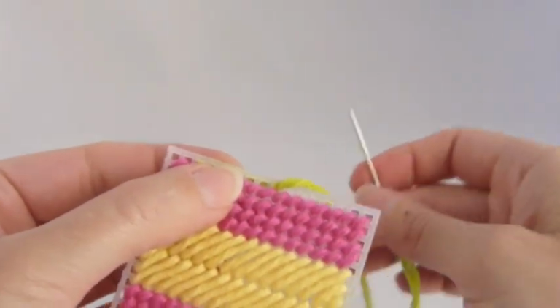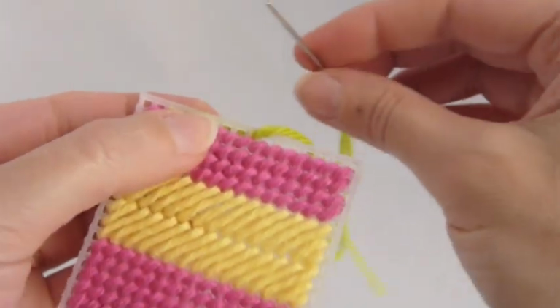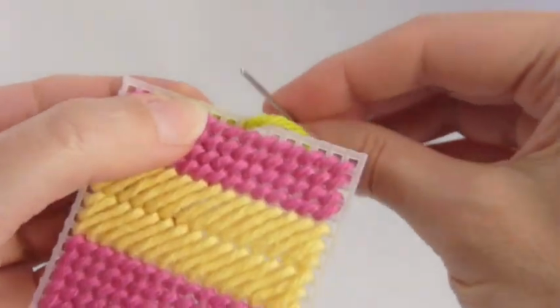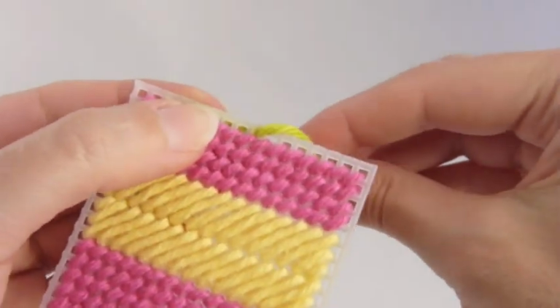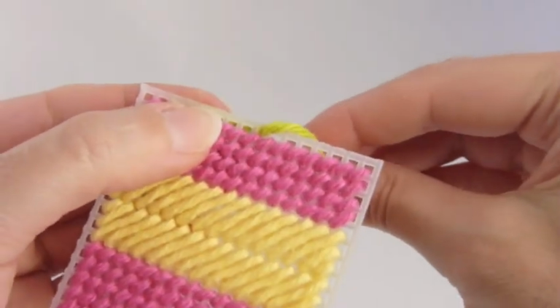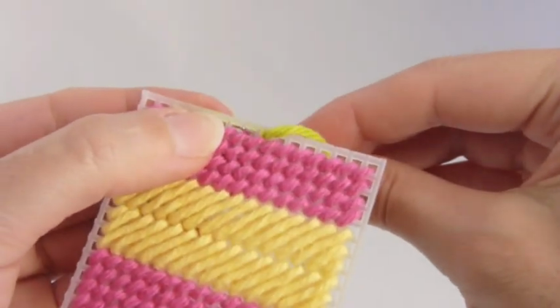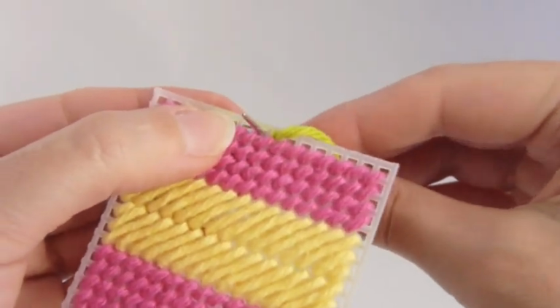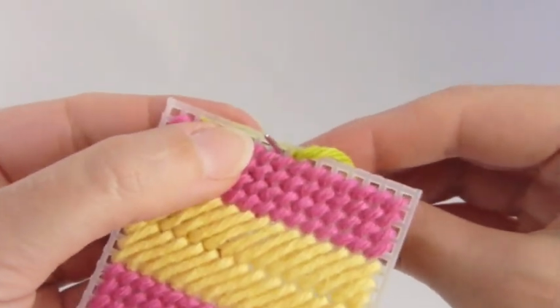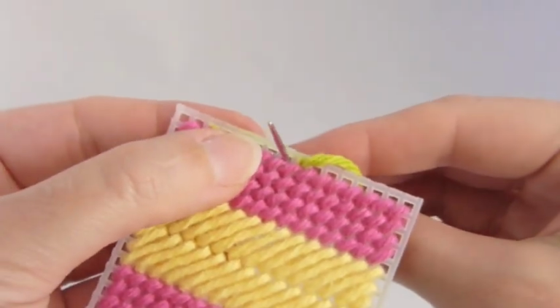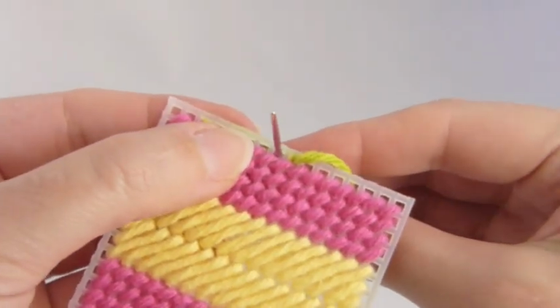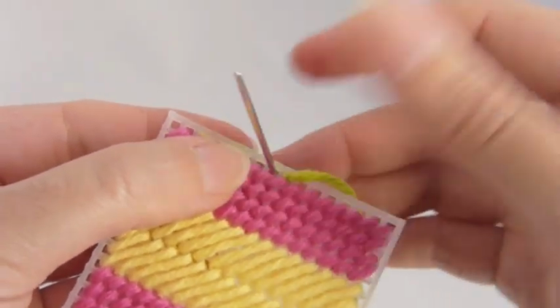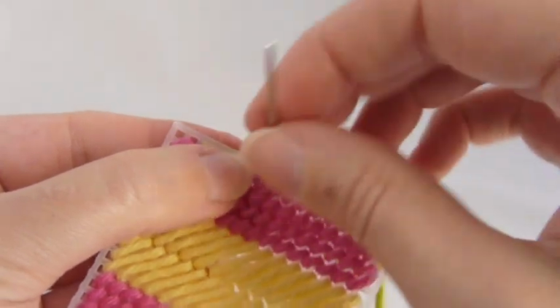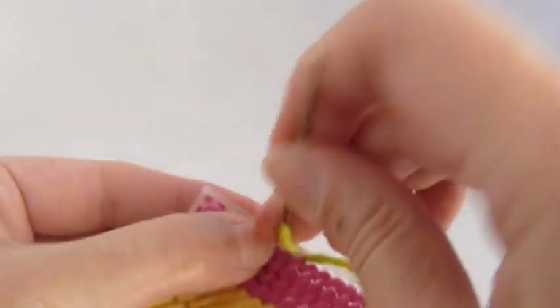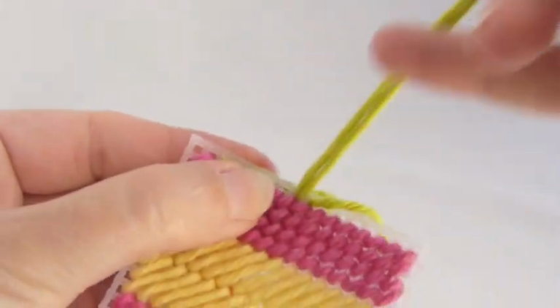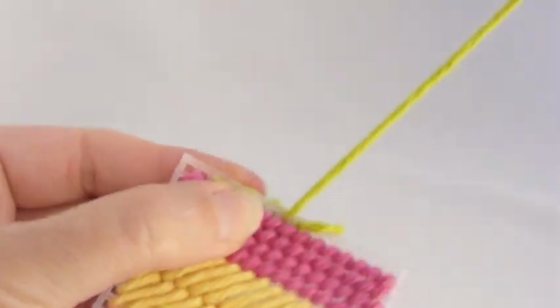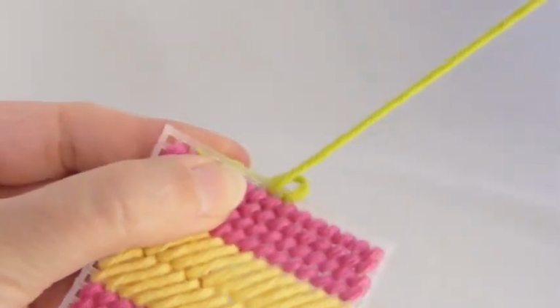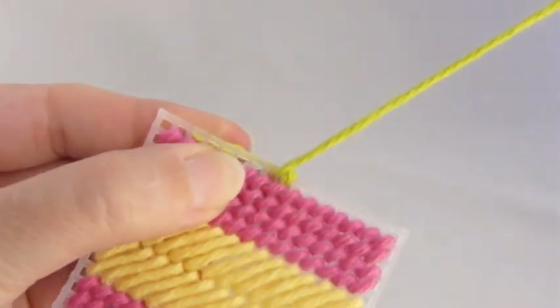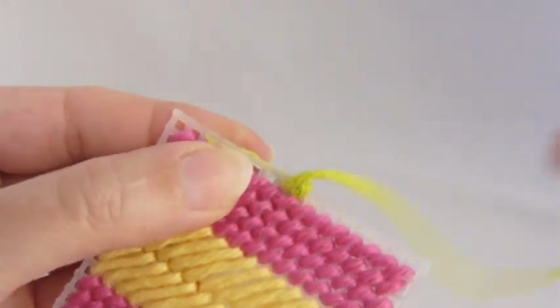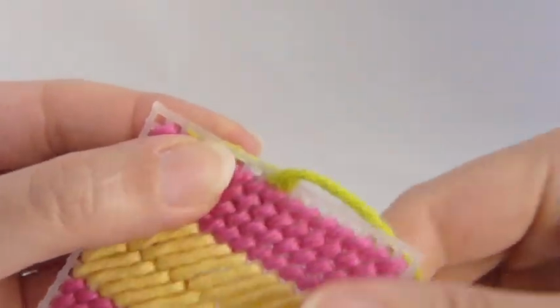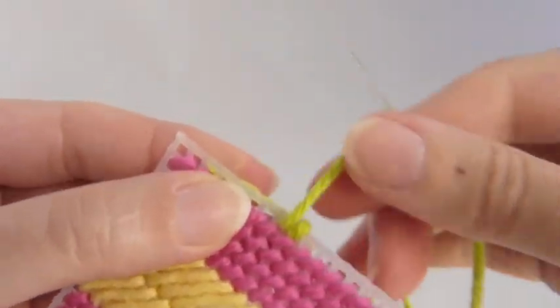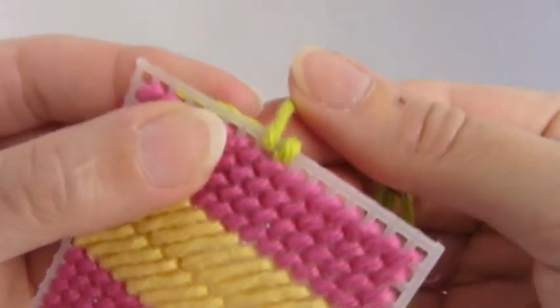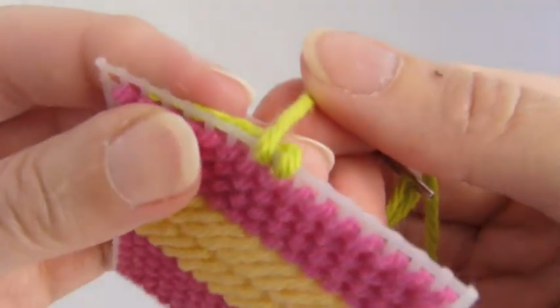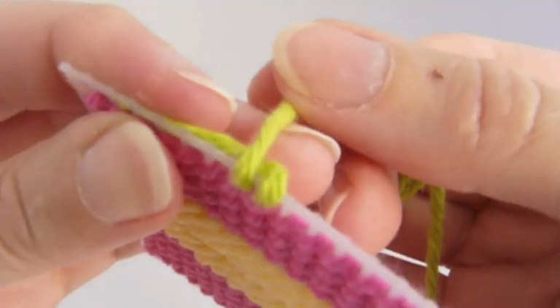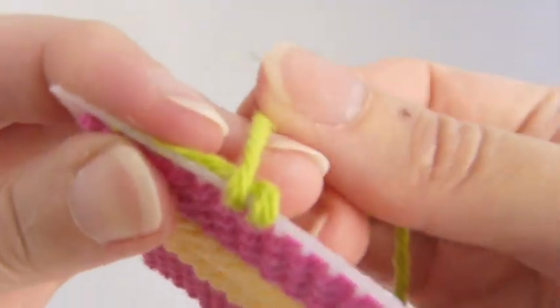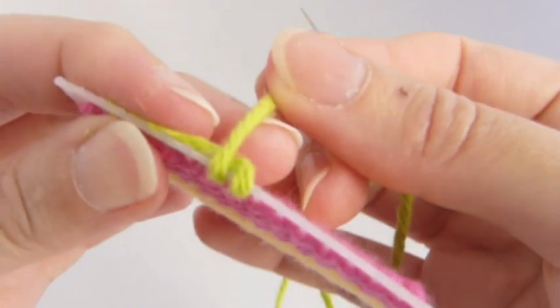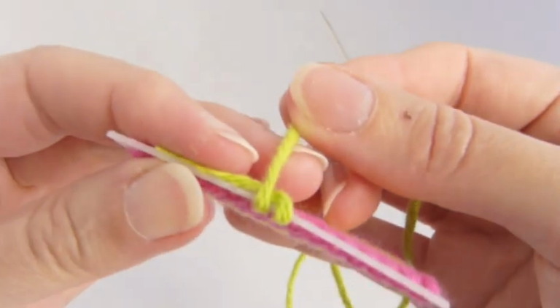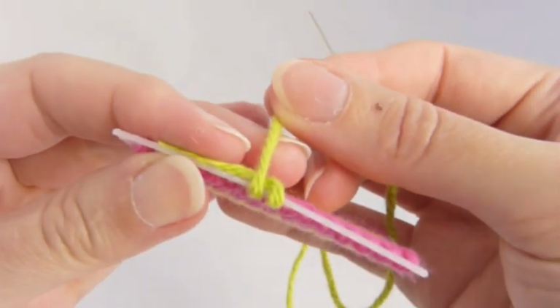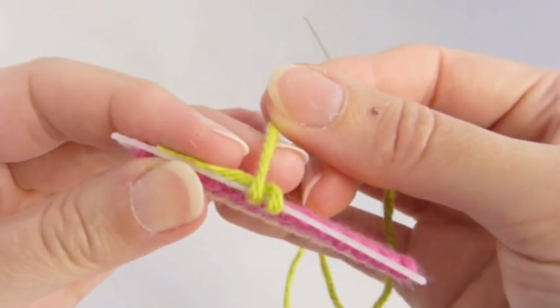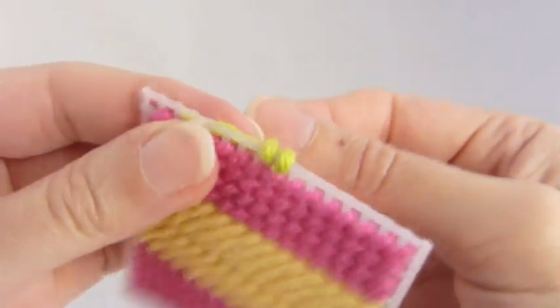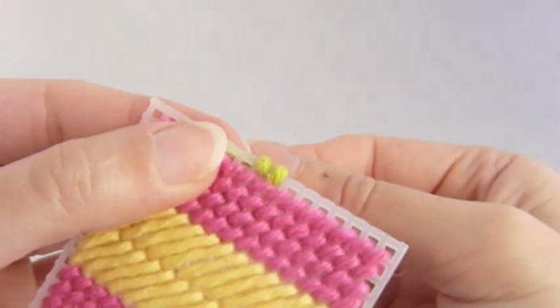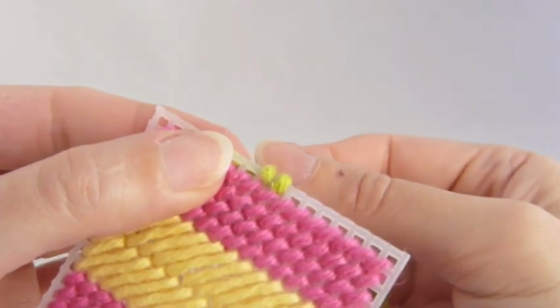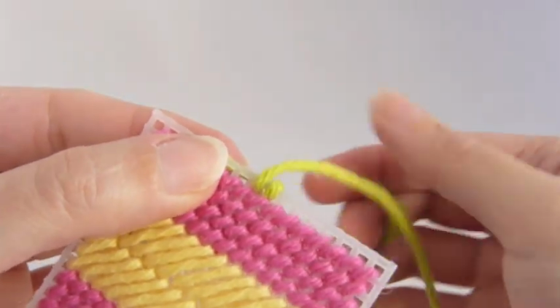Whip stitch is nothing more than this: bringing the needle up through the hole in the edge of the canvas toward you. That causes this yarn to wrap around the edge, as you see here, and make a nice little finish.